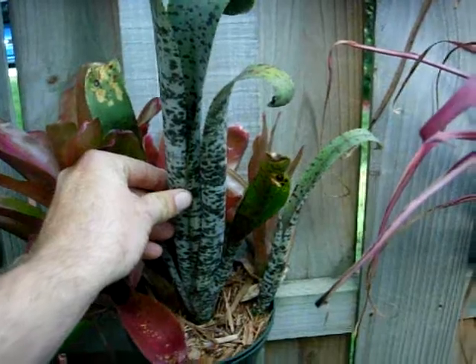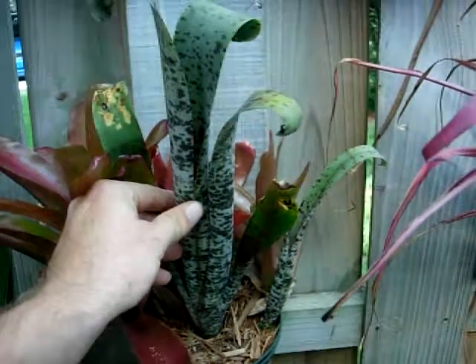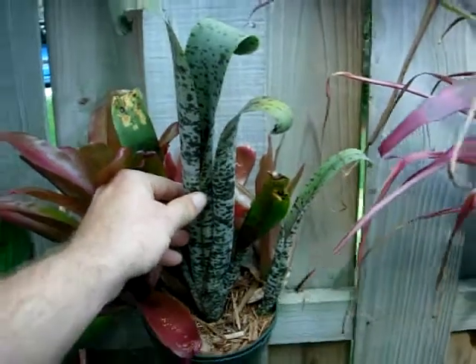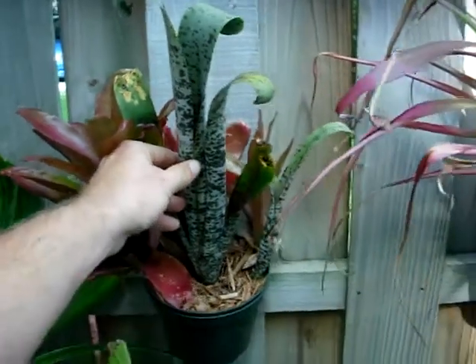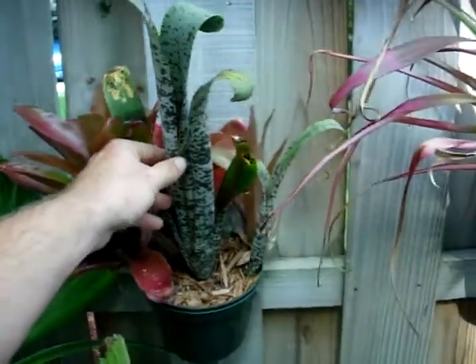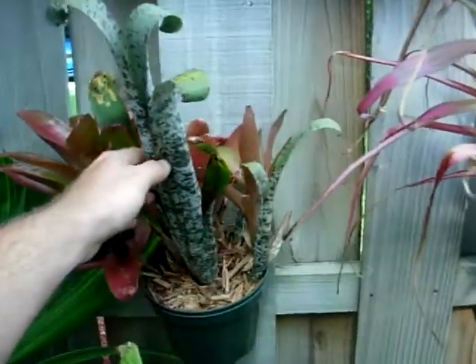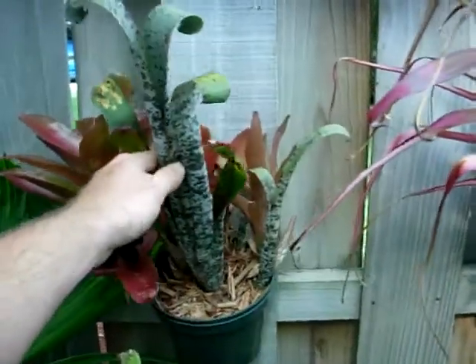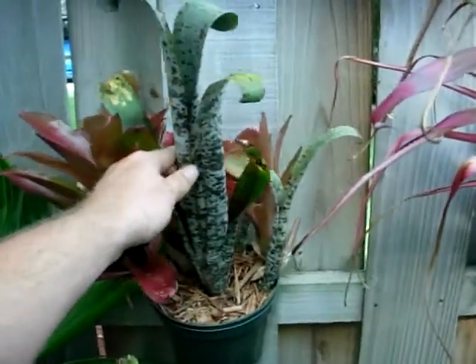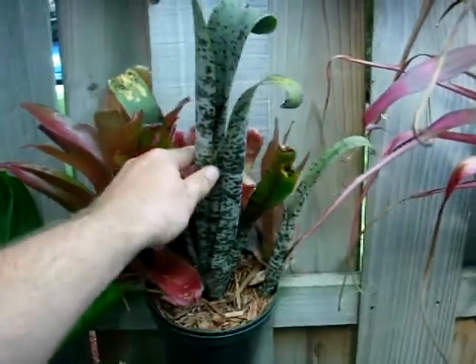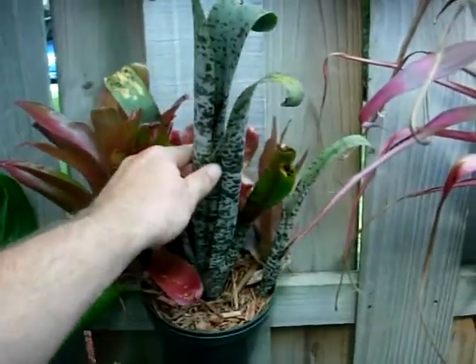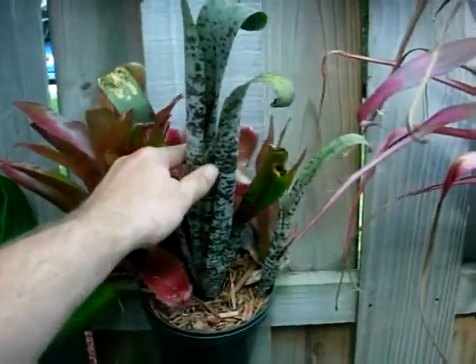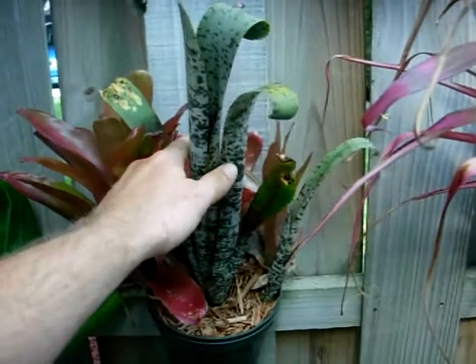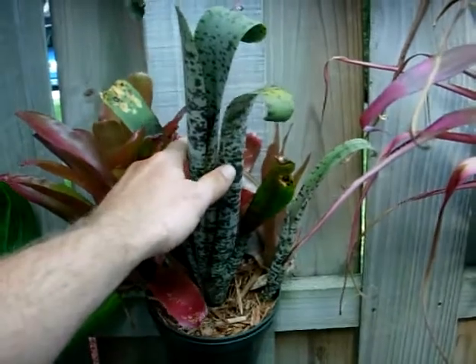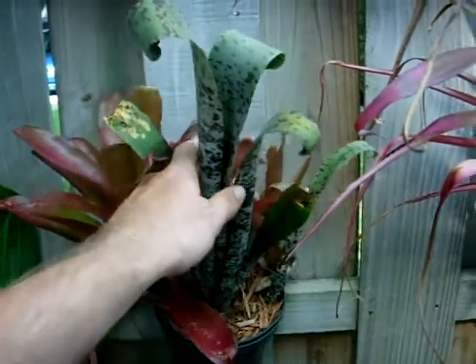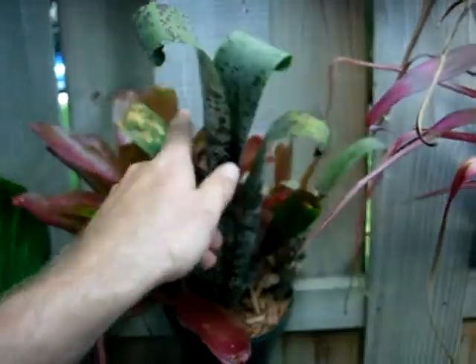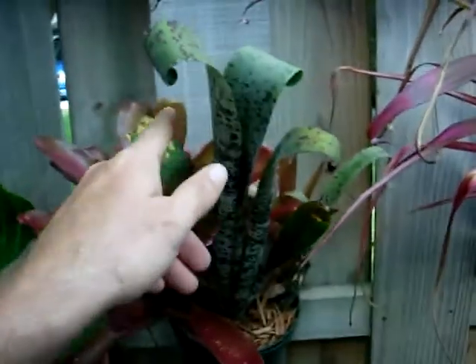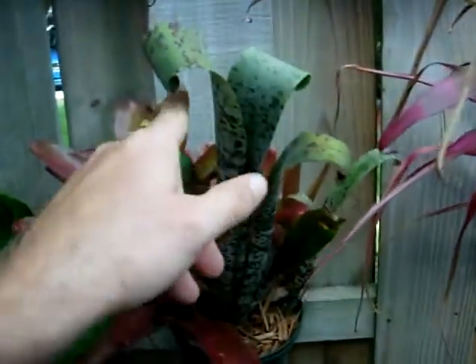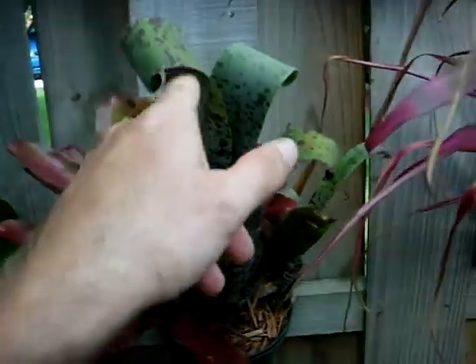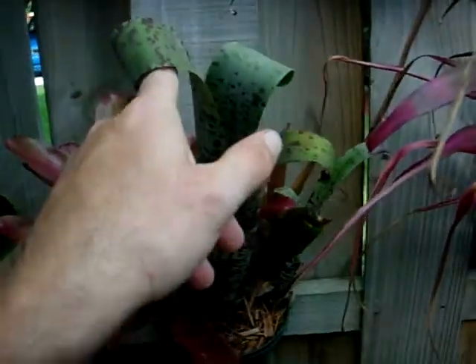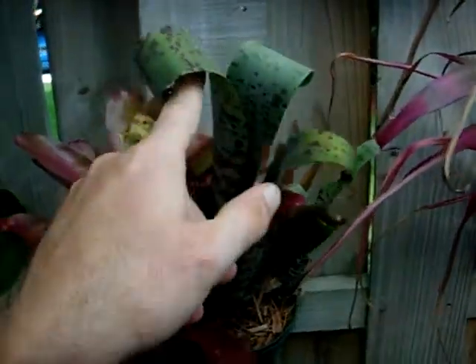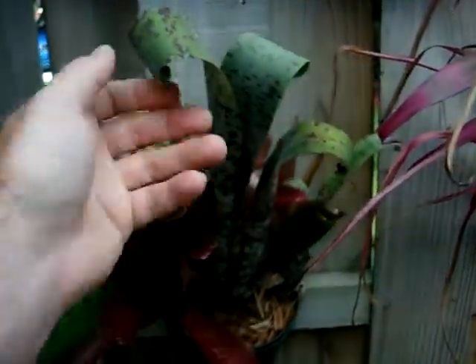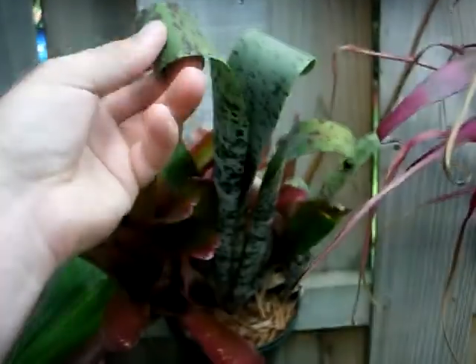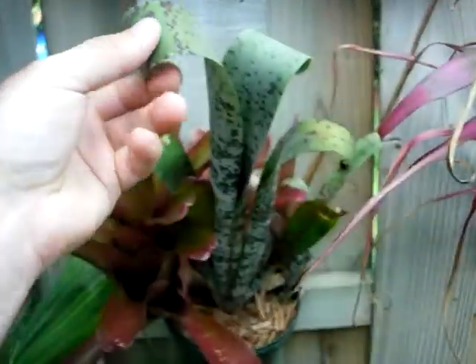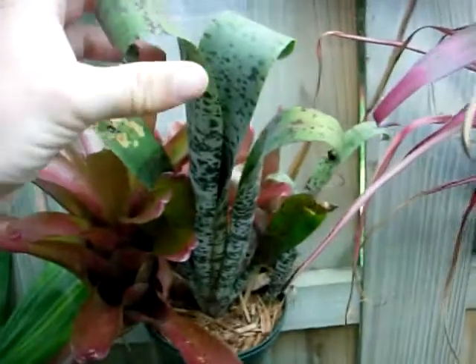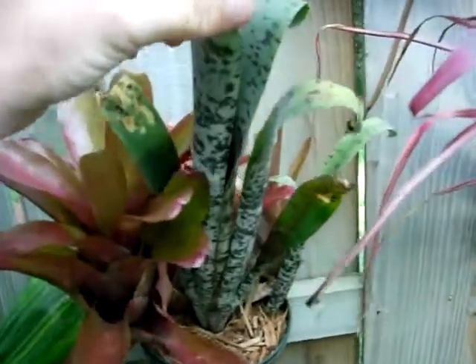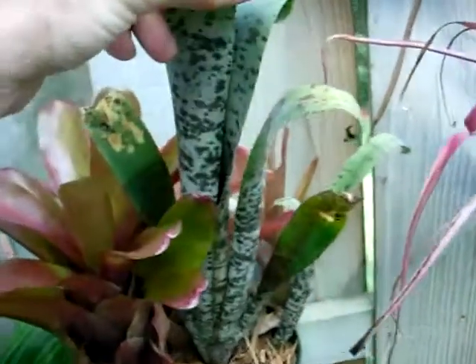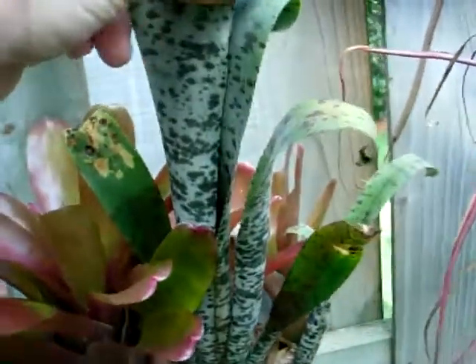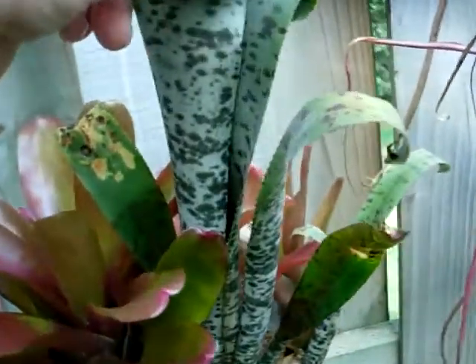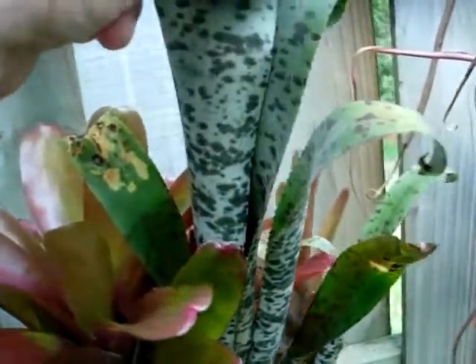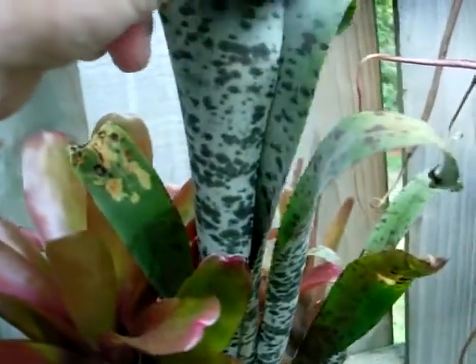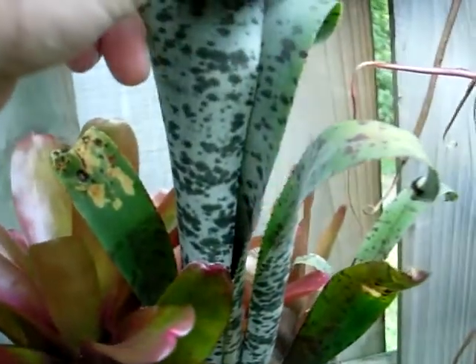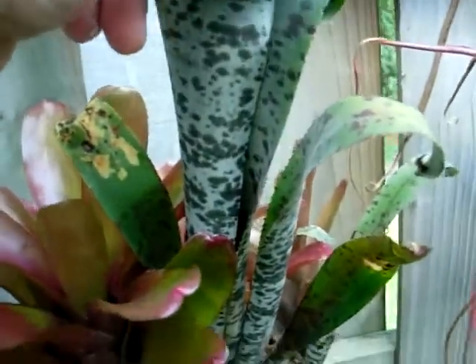Here we have a hanging basket with a Cuesnelia bromeliad in it. This is Cuesnelia marmorata — a Tim Plowman variety with the curve in the leaves. It has very nice spotting; some people liken it to a gecko or a lizard.